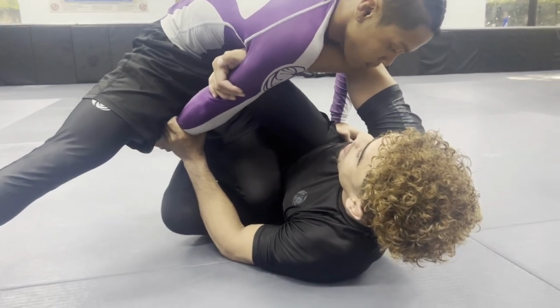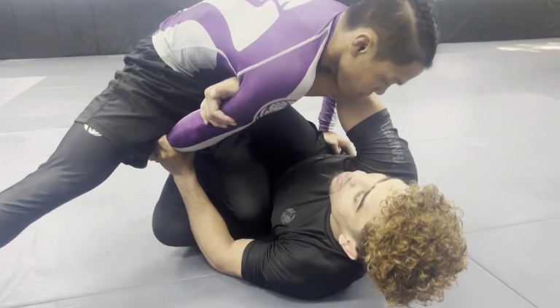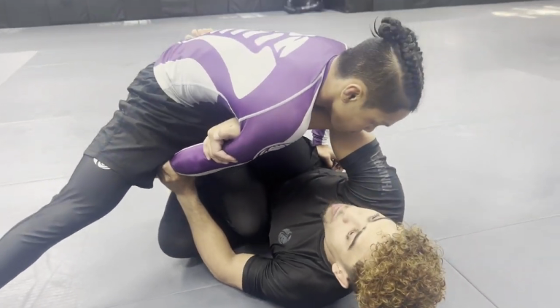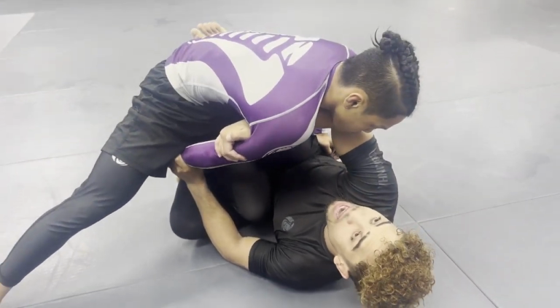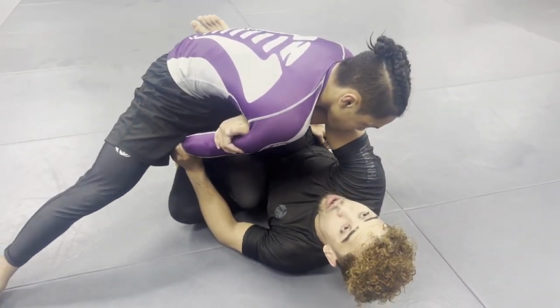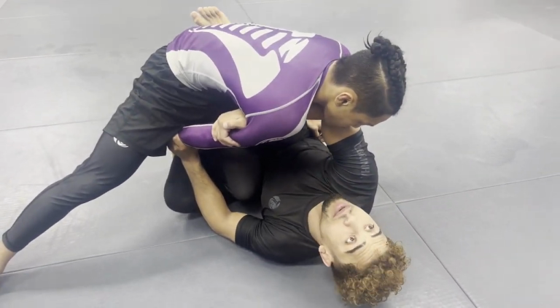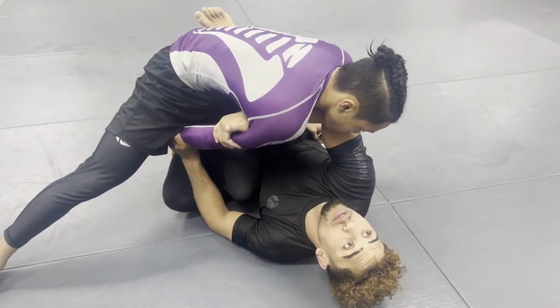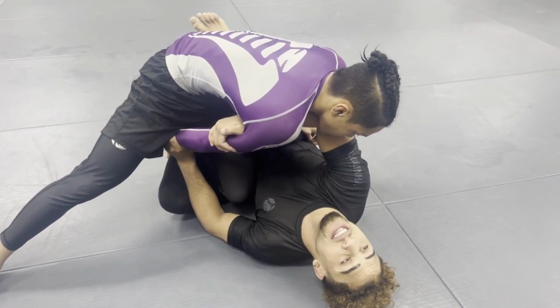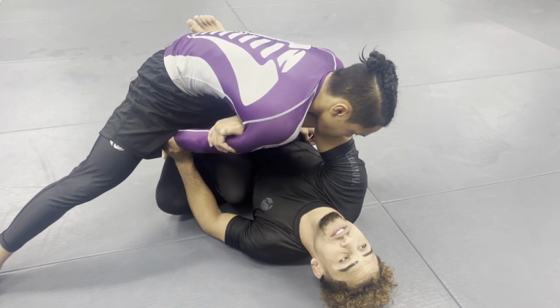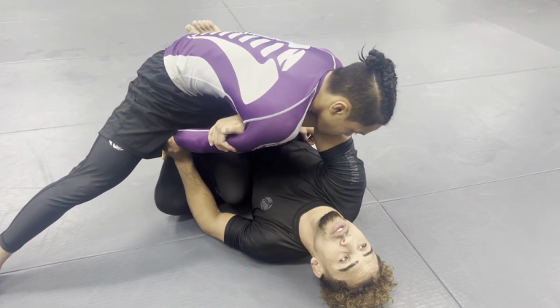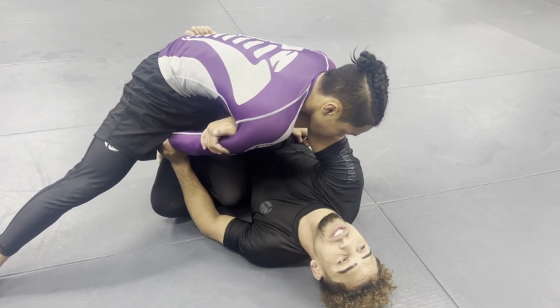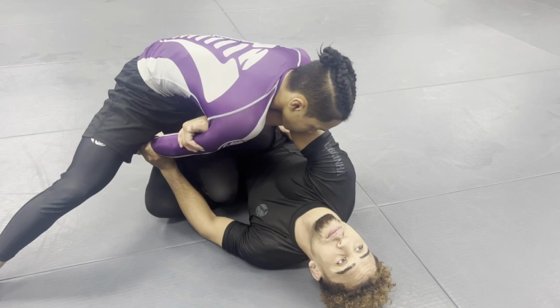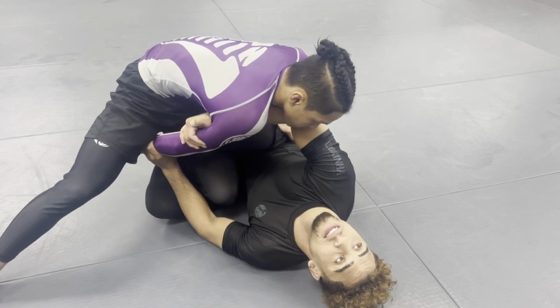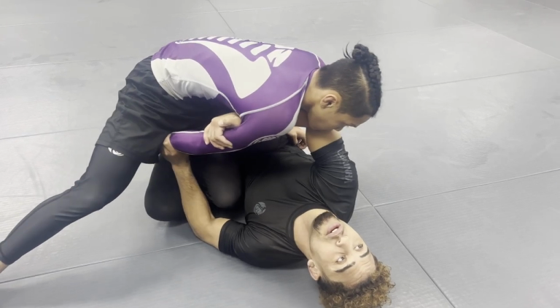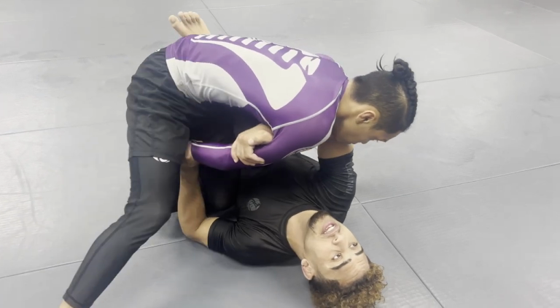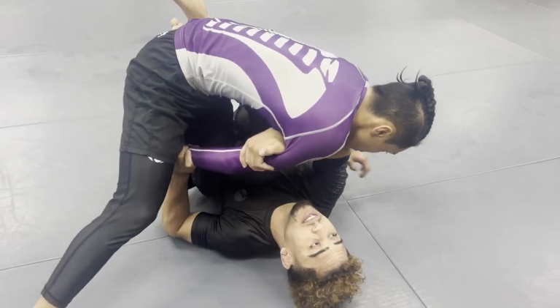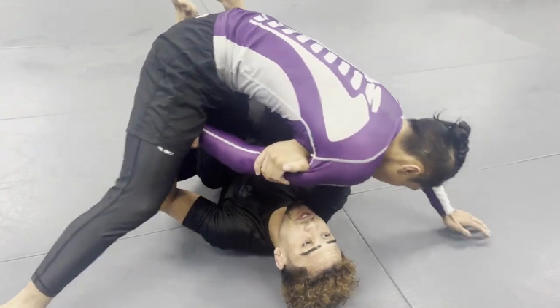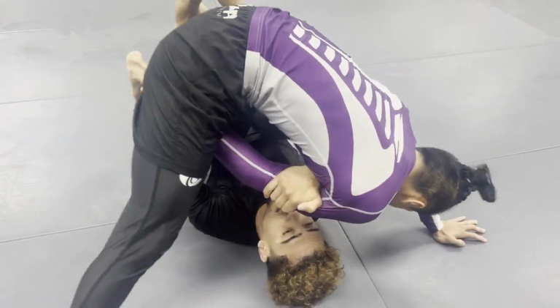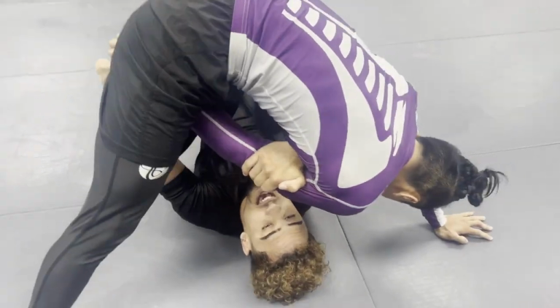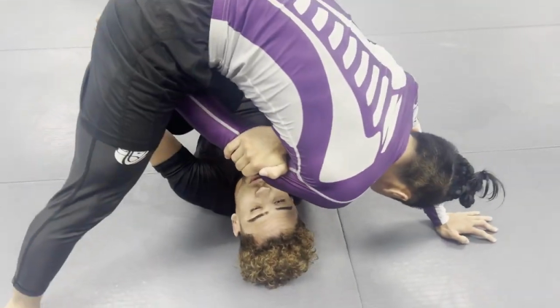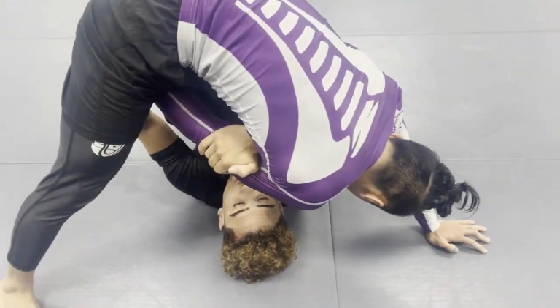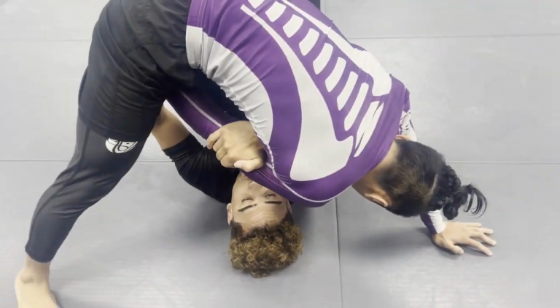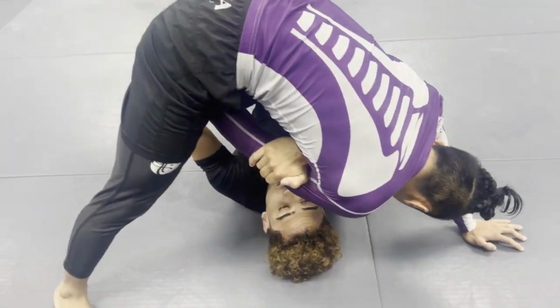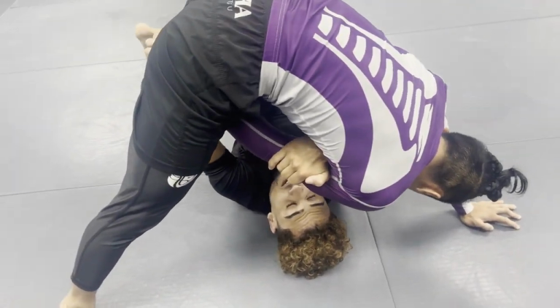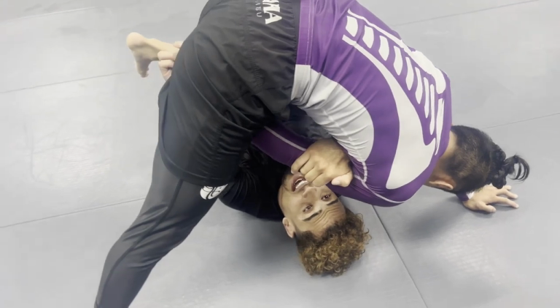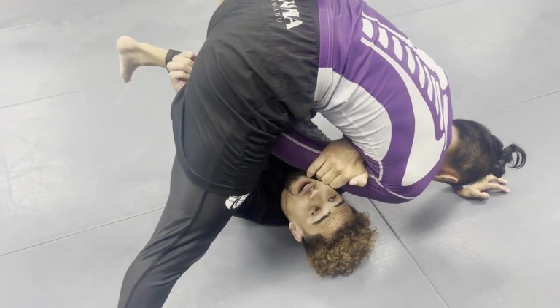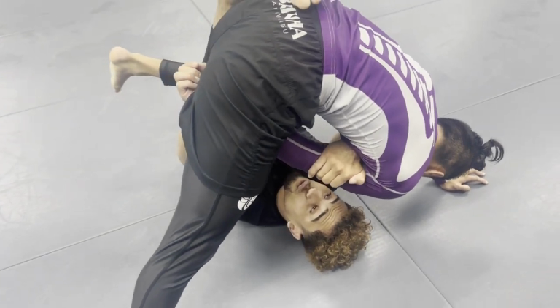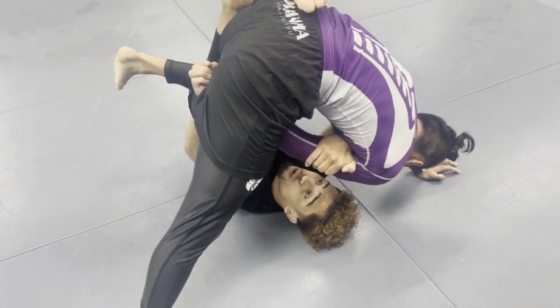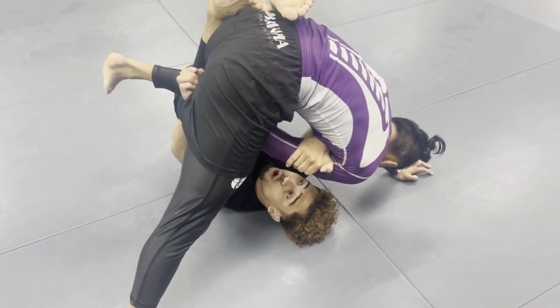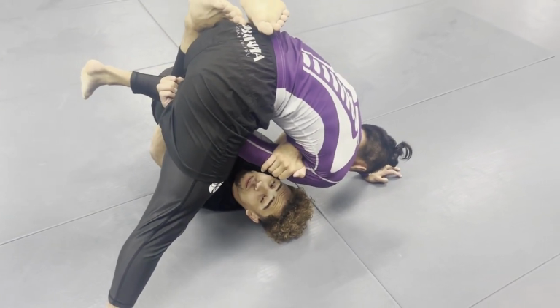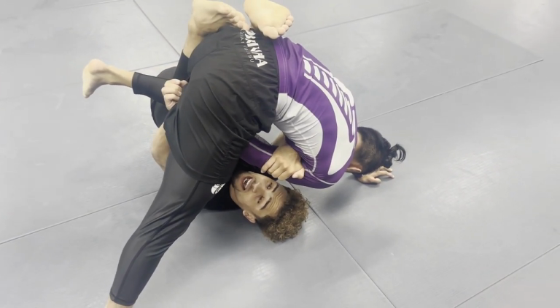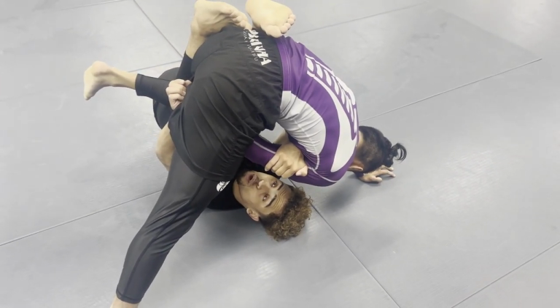Now as I bring him over, his left arm is free — look what's gonna happen. As I bring him over, he's gonna post it. As he posts it, I'm going to pinch my knees together, and now I have to roll over my left shoulder.